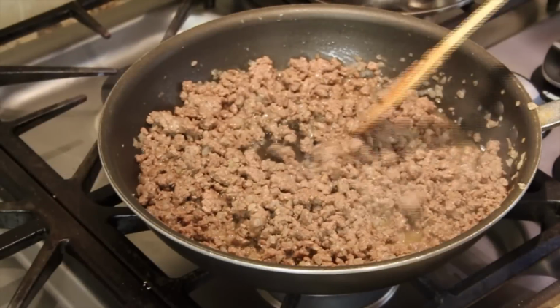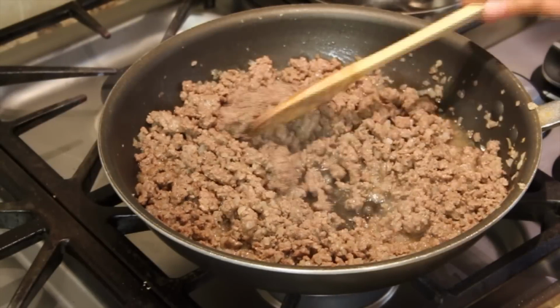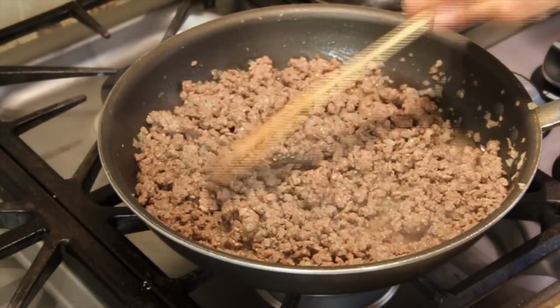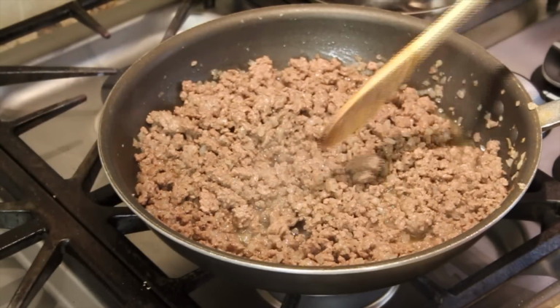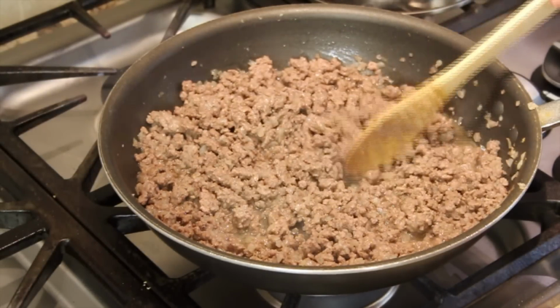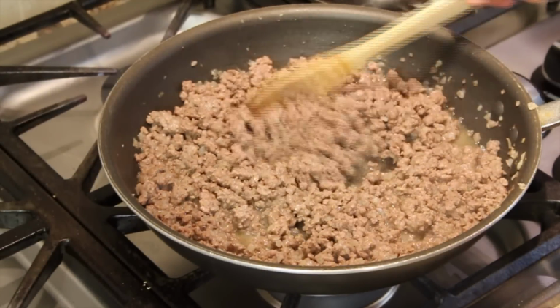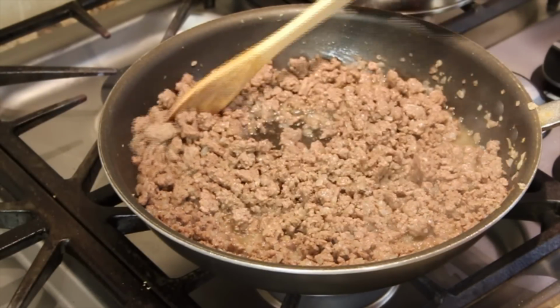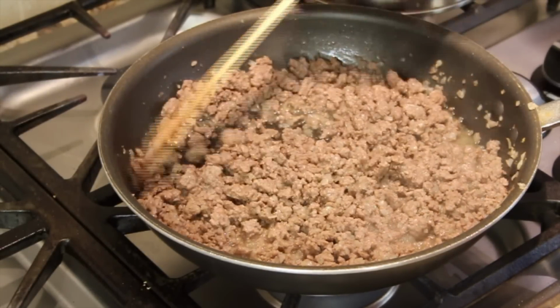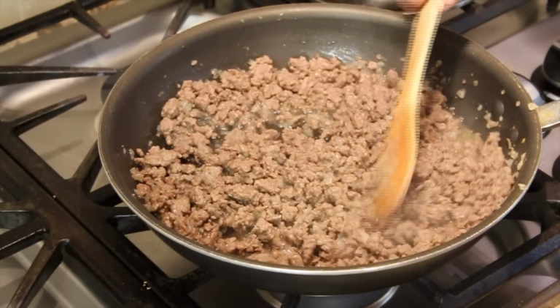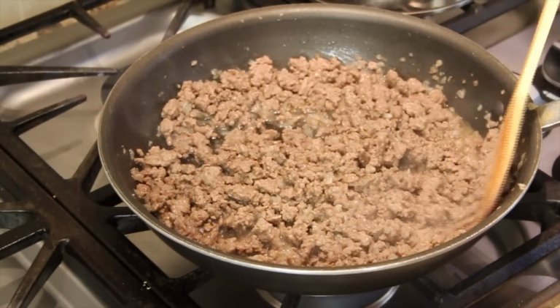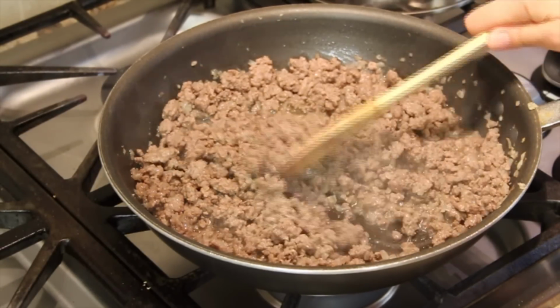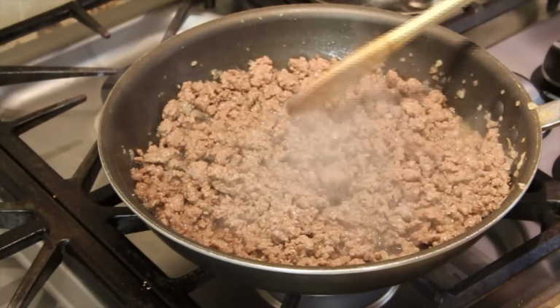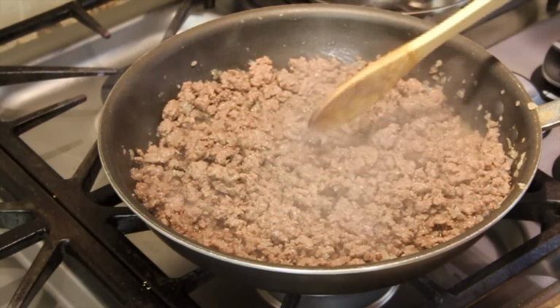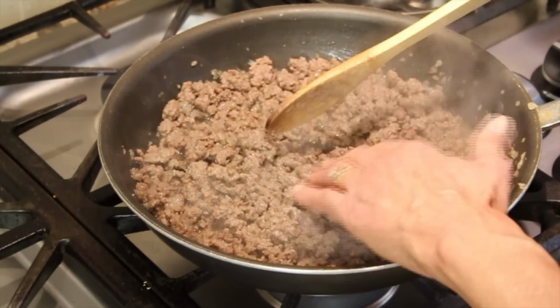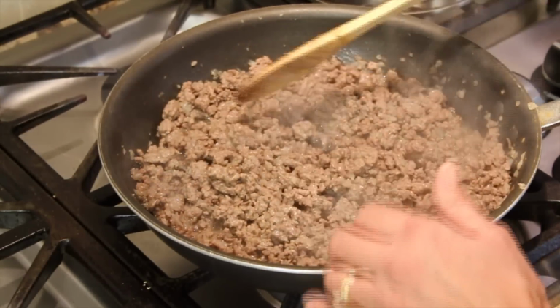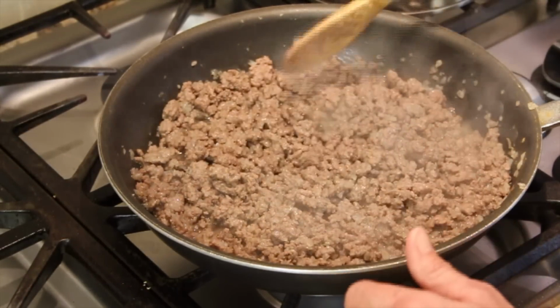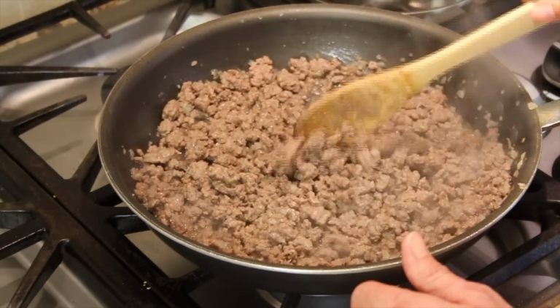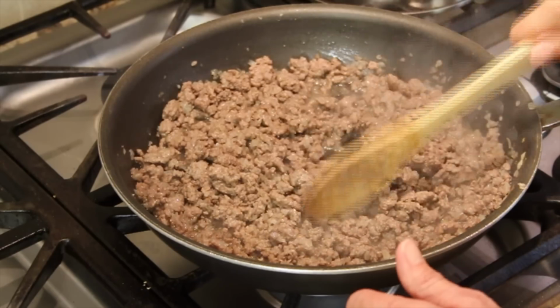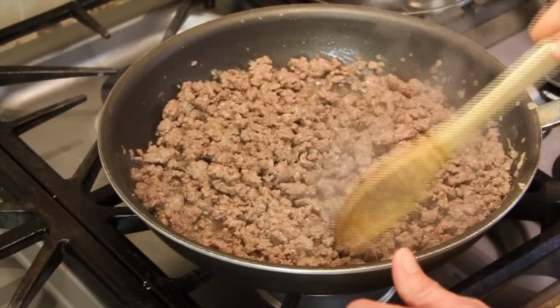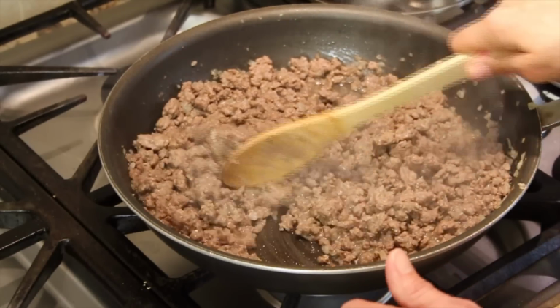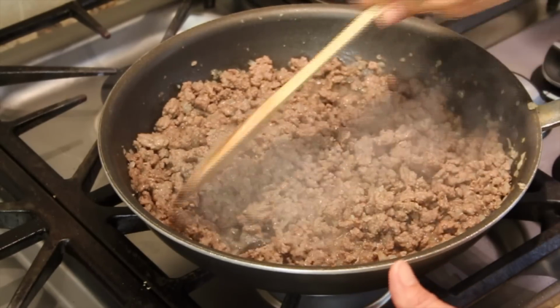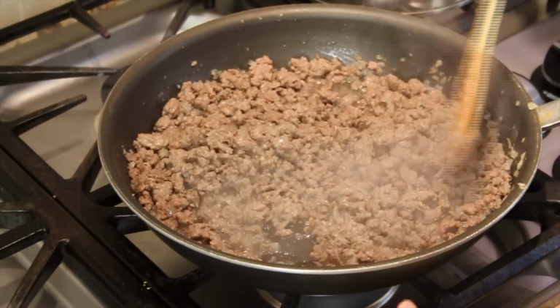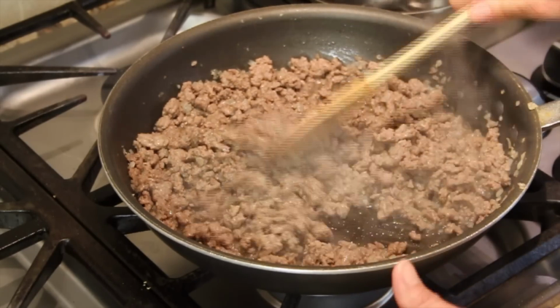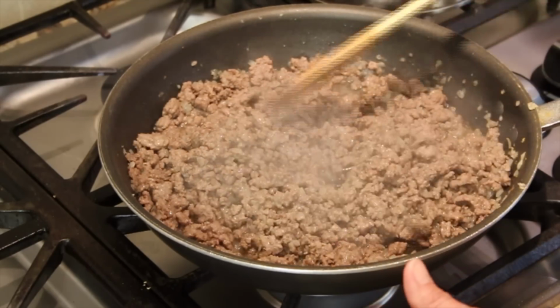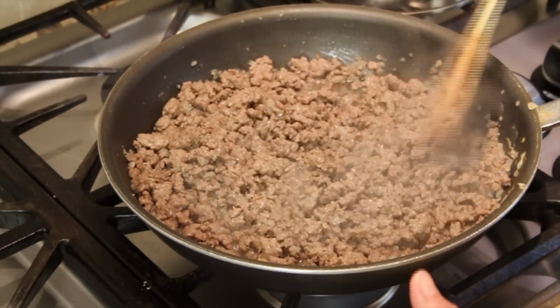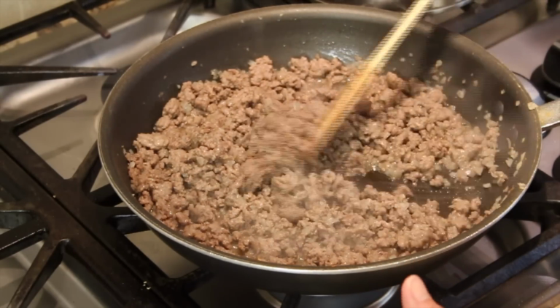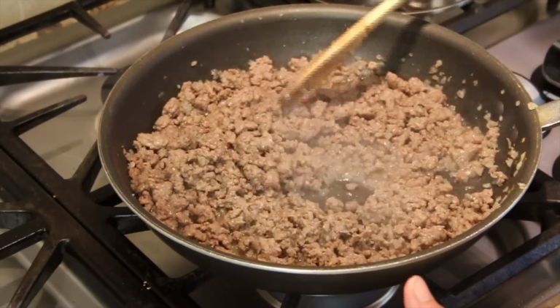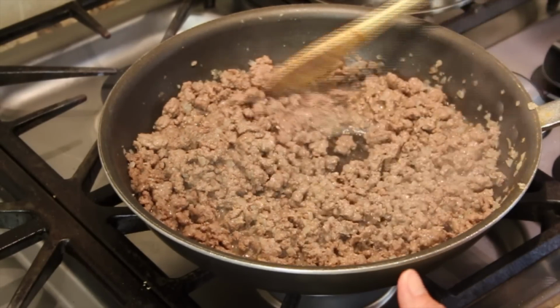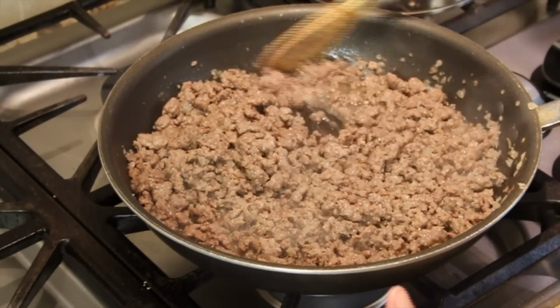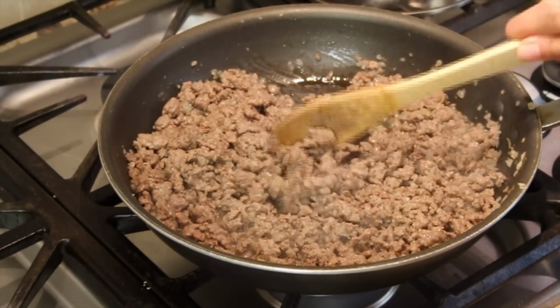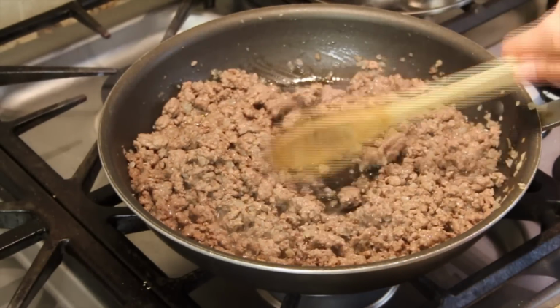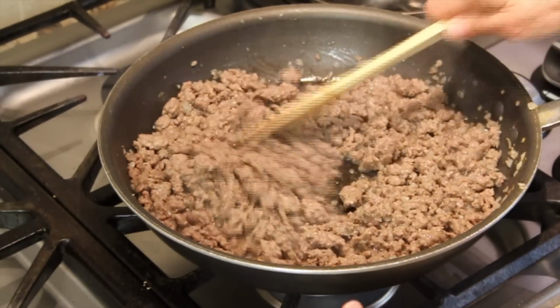It looks like my ground beef is done. Make sure that you cook it until you see no pink in the meat at all. You don't want to end up with one of those foodborne illnesses, so cook it well.